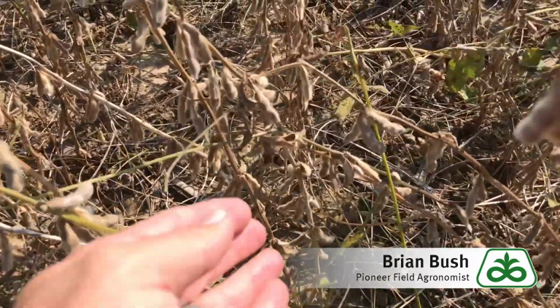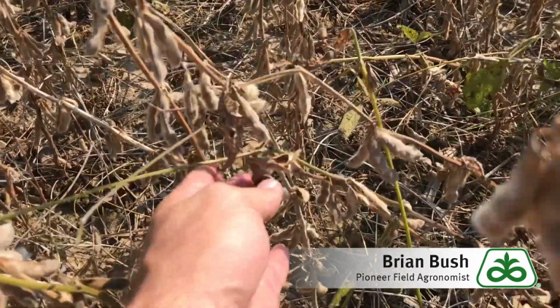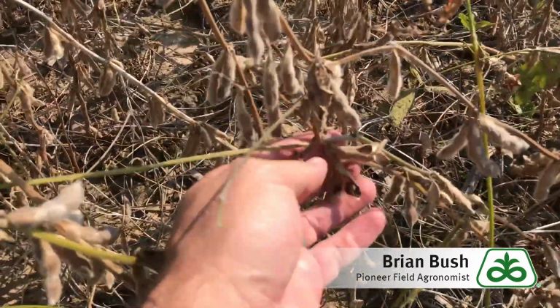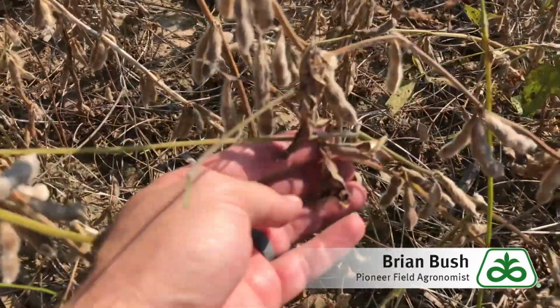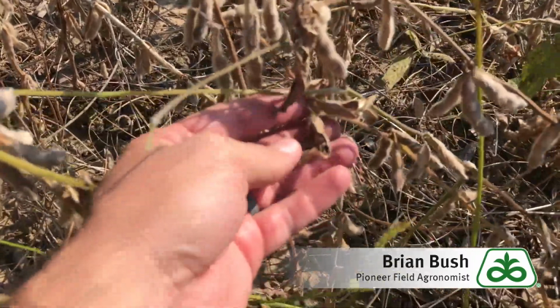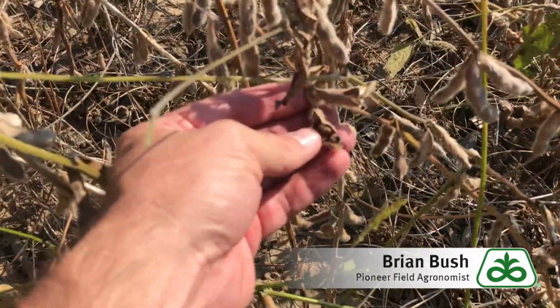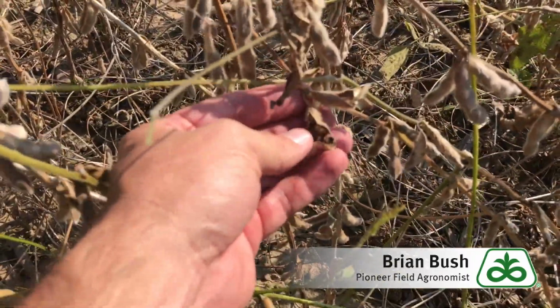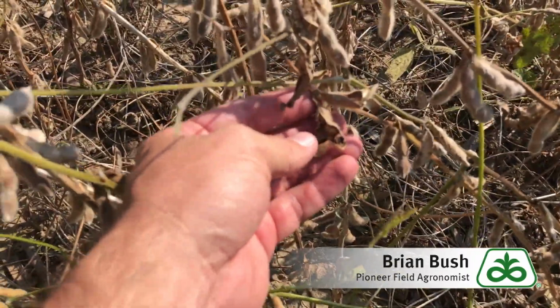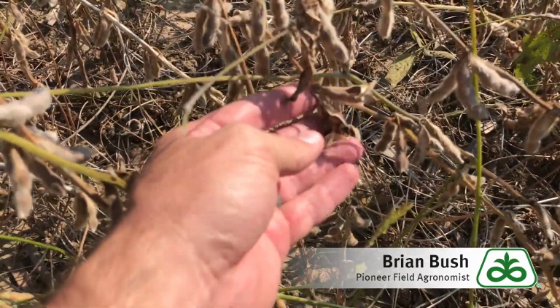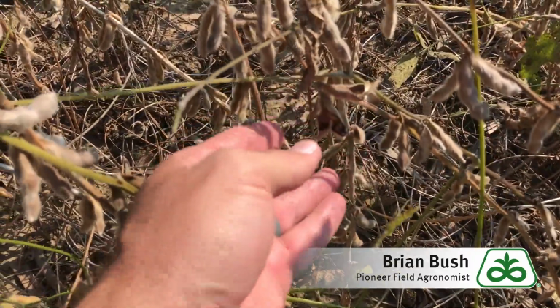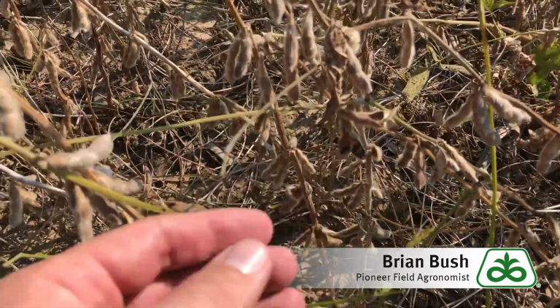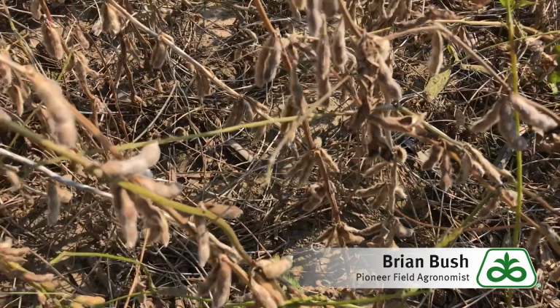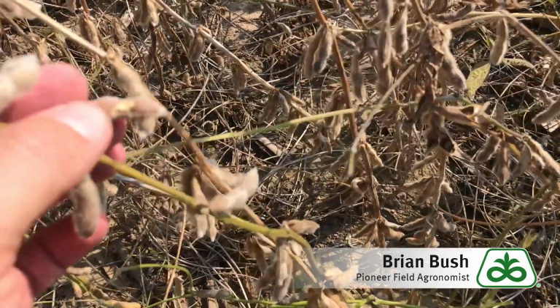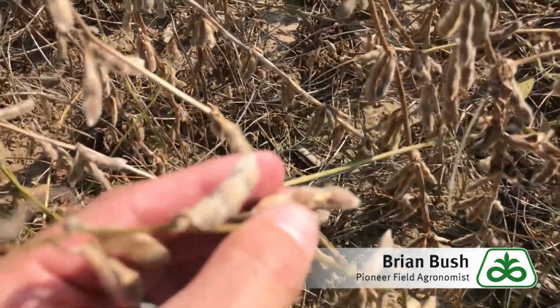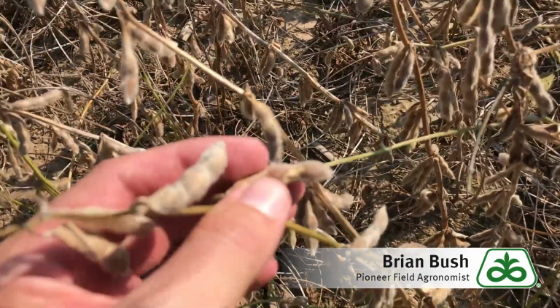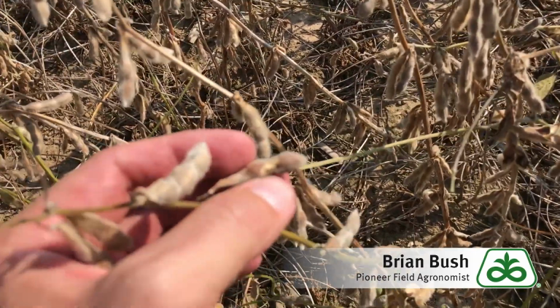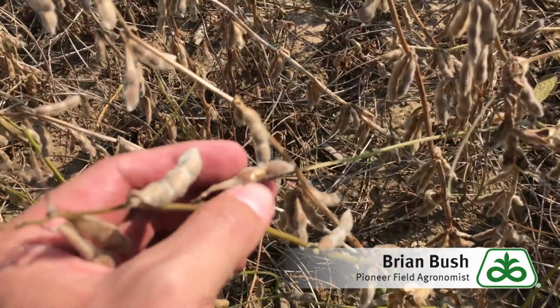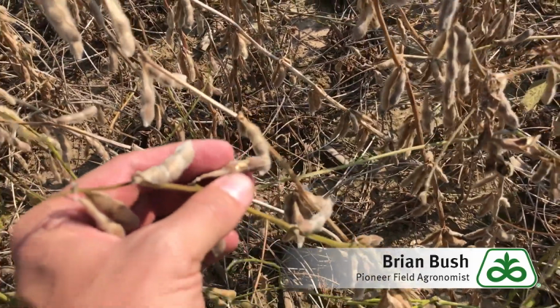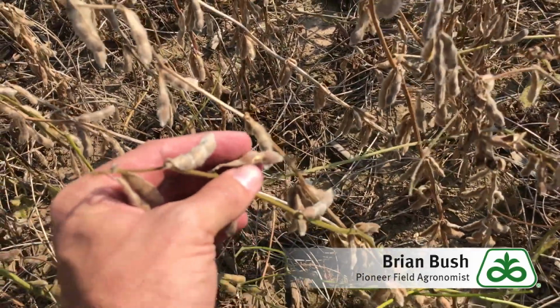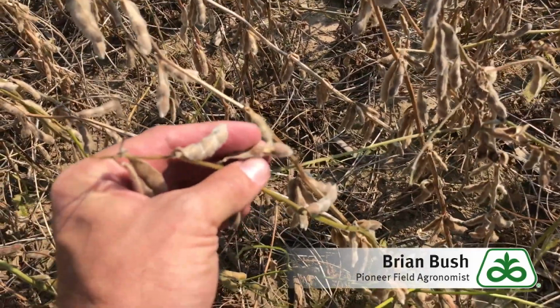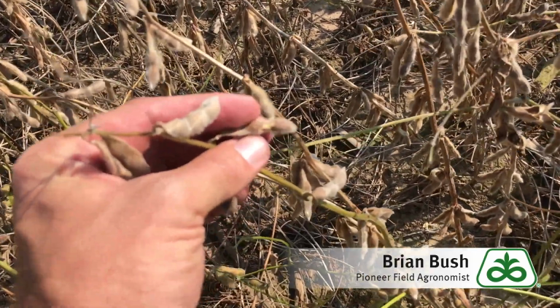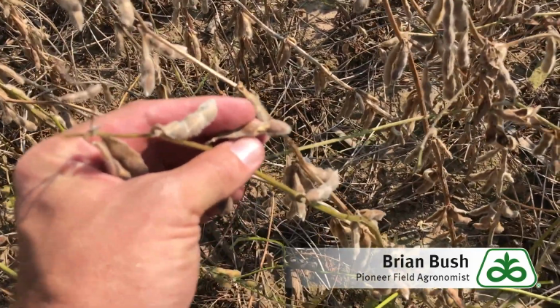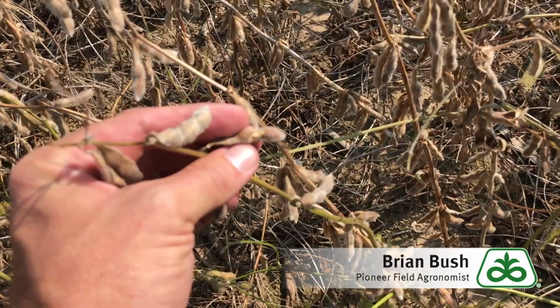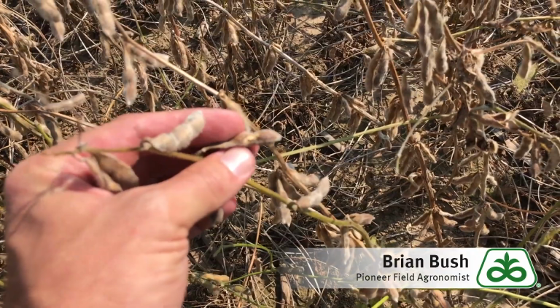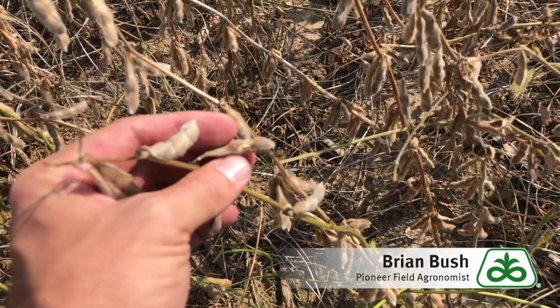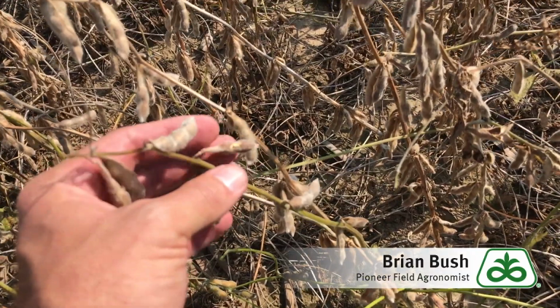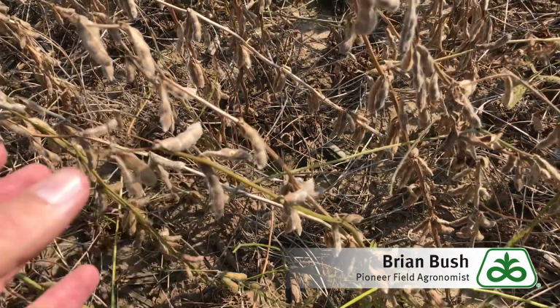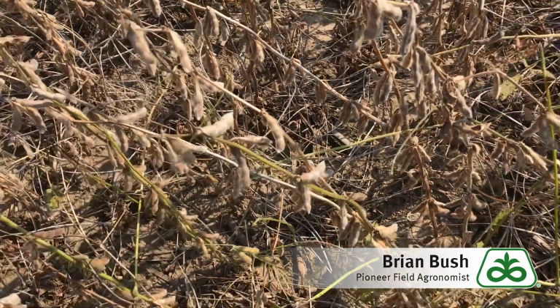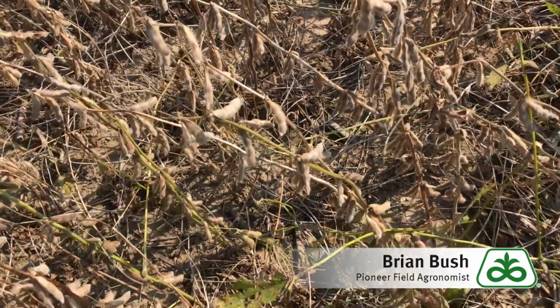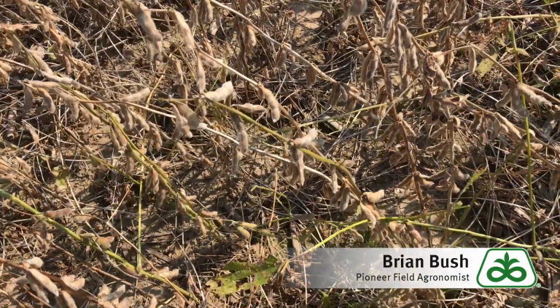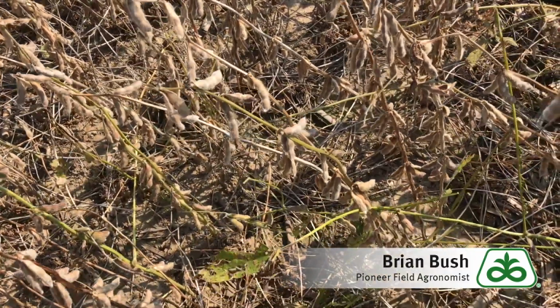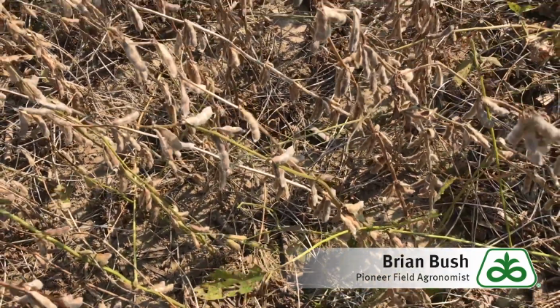We're also finding situations like this where the beans have popped open. We're also finding grasshopper feeding at the top of these, on the sides here — you can see that. Grasshoppers opening up those pods allows anything that gets inside to cause problems.